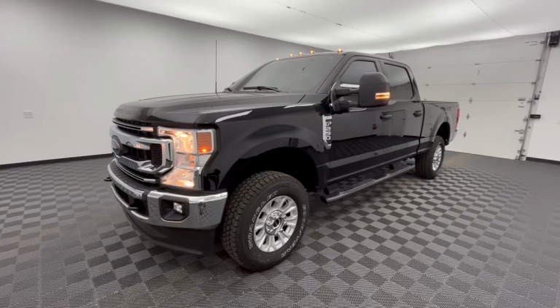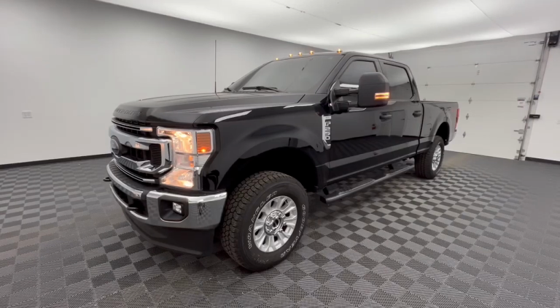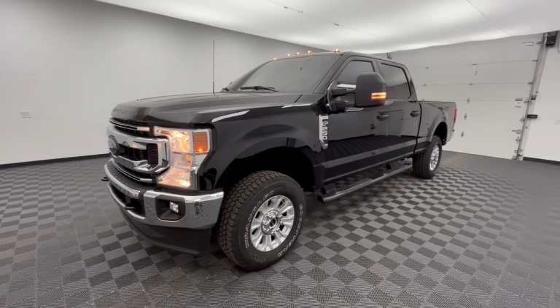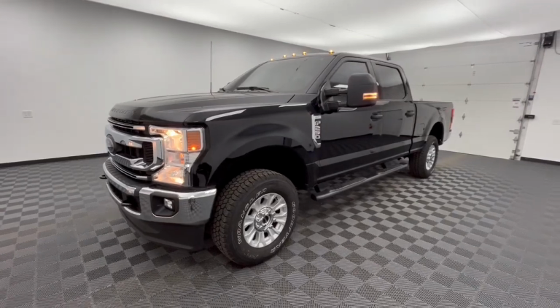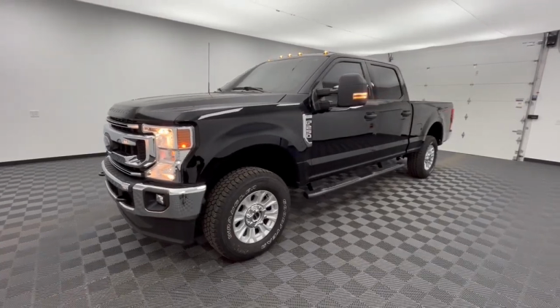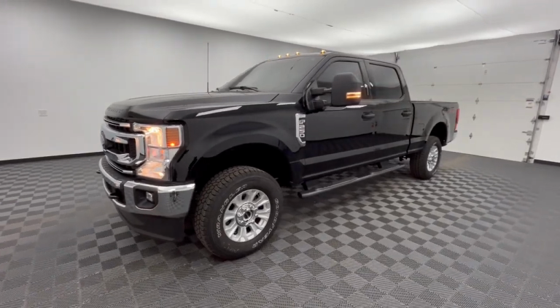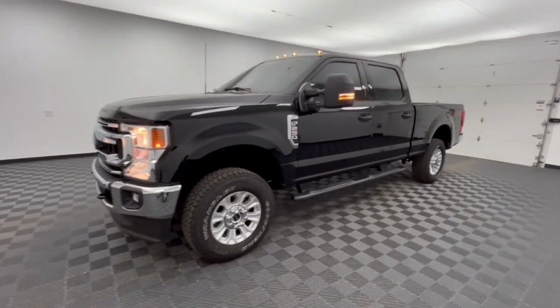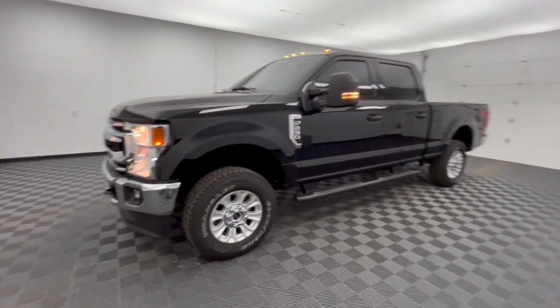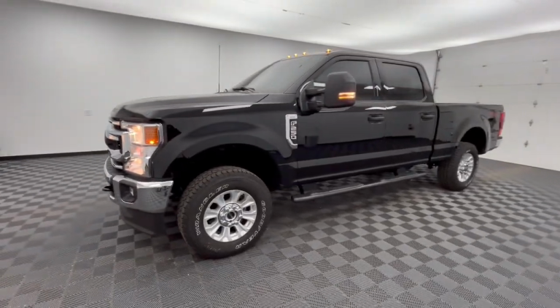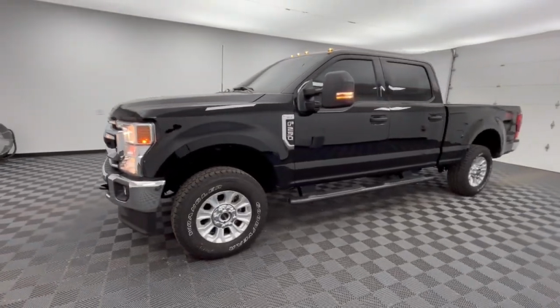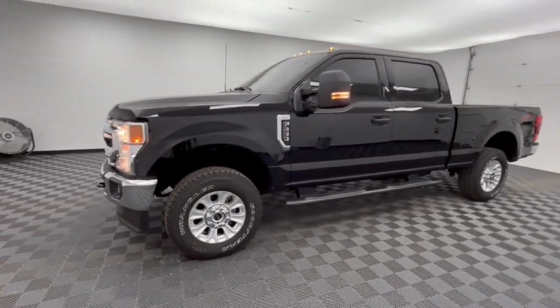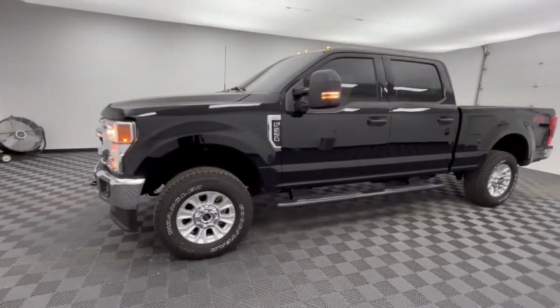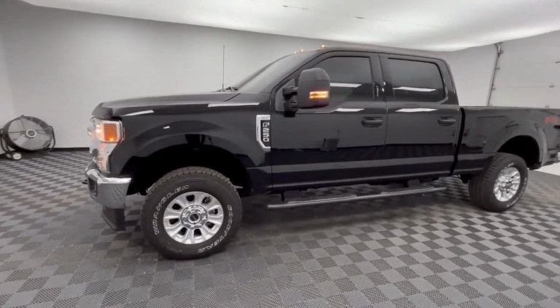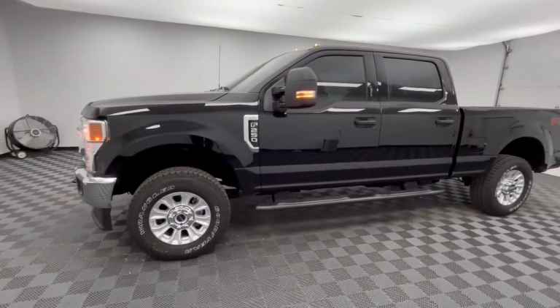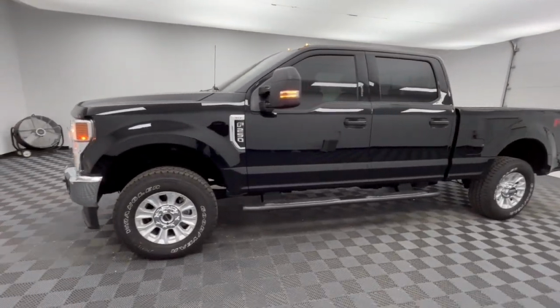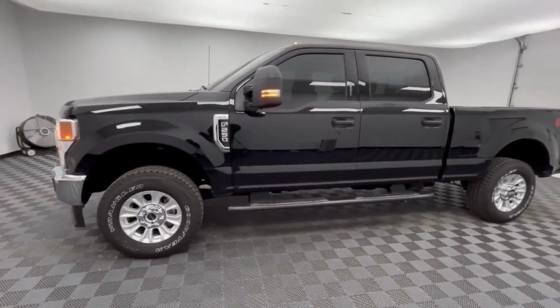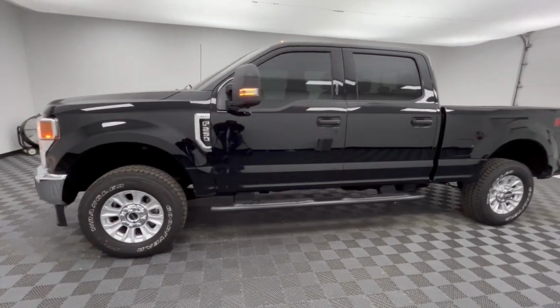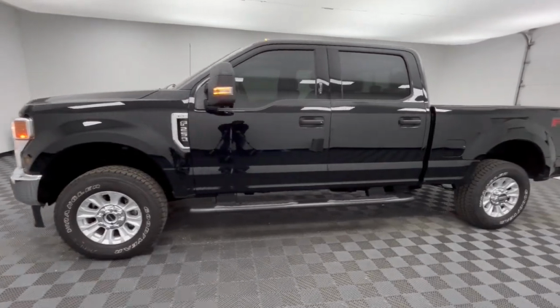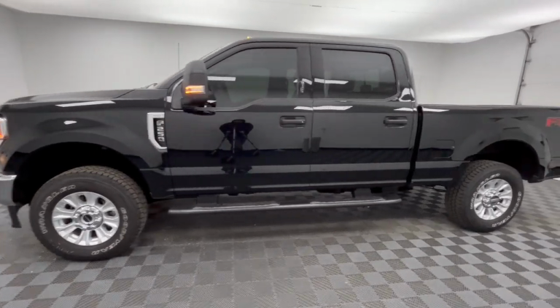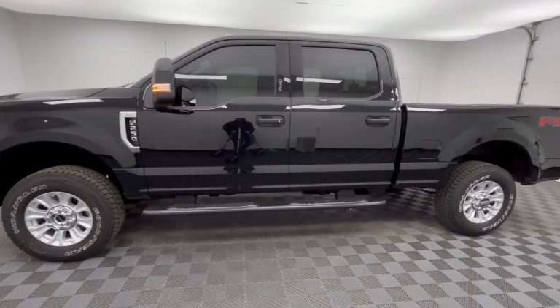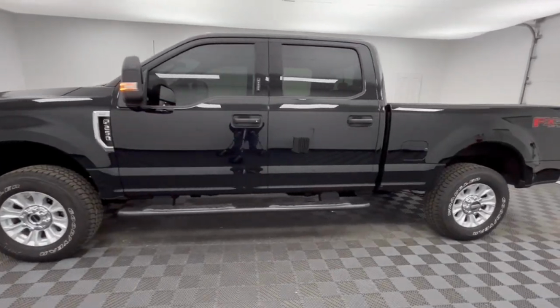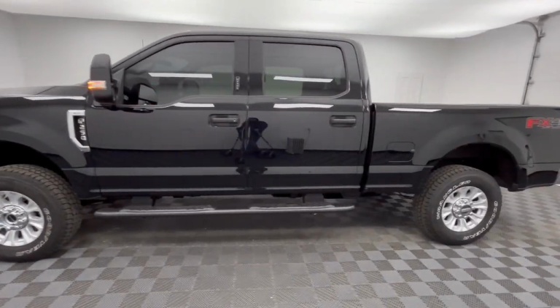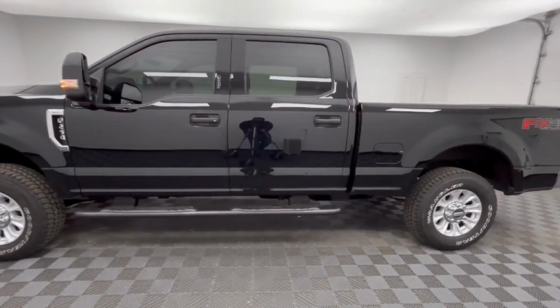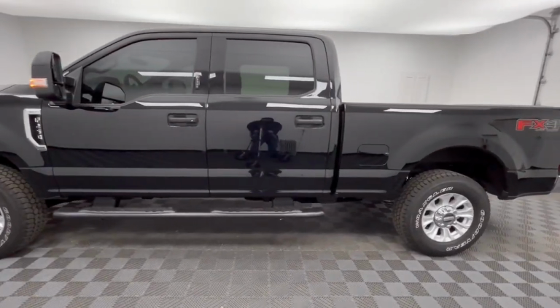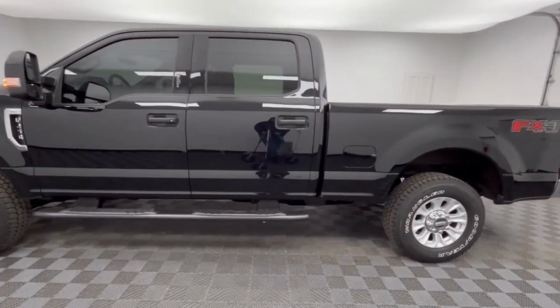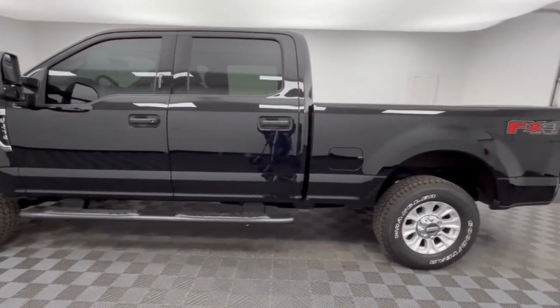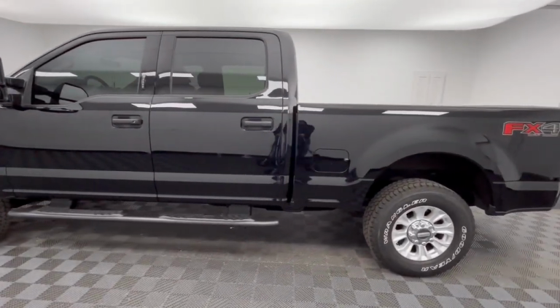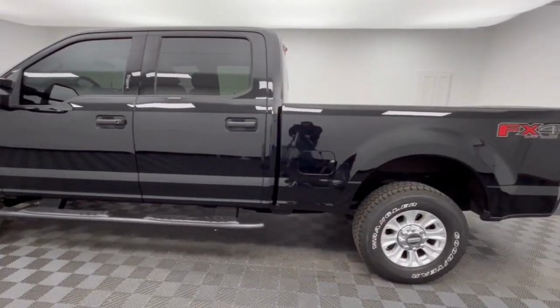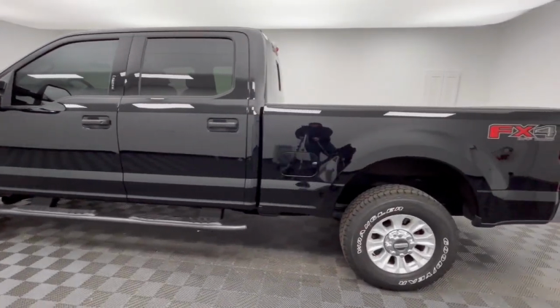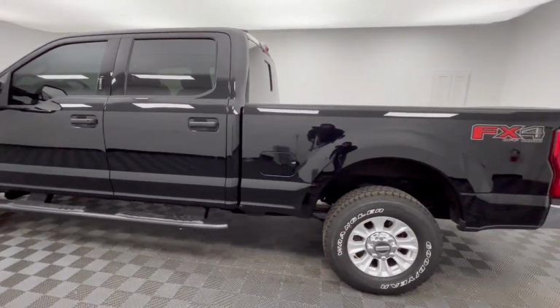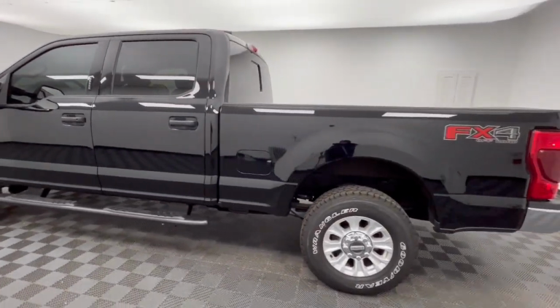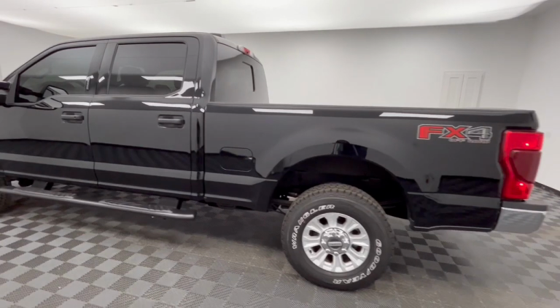You're gonna love the 2022 Ford F-250. With less than 5,000 miles on the odometer, this vehicle provides excellent value.